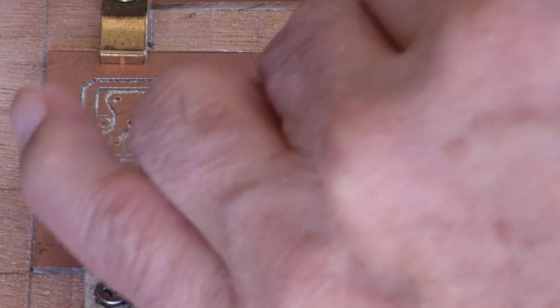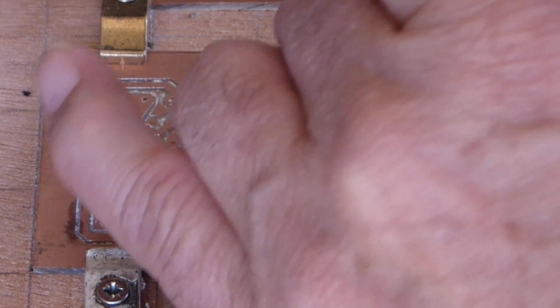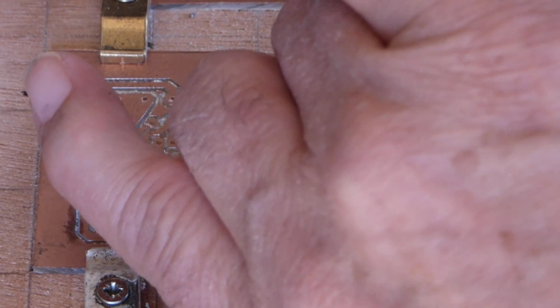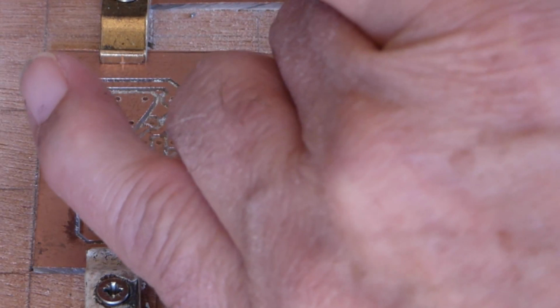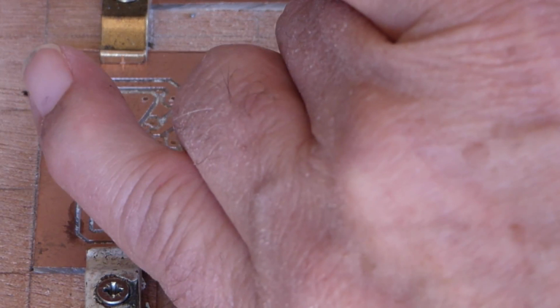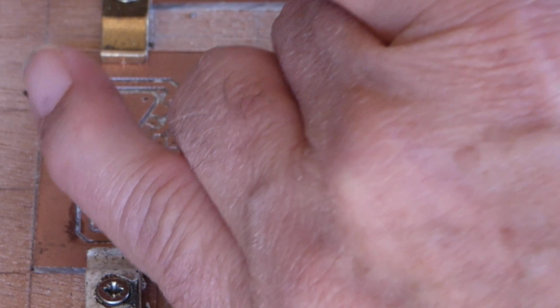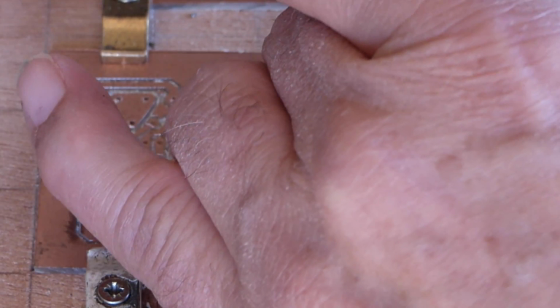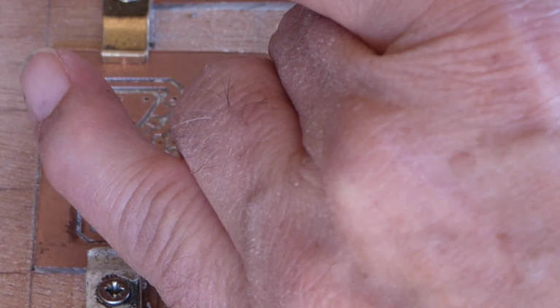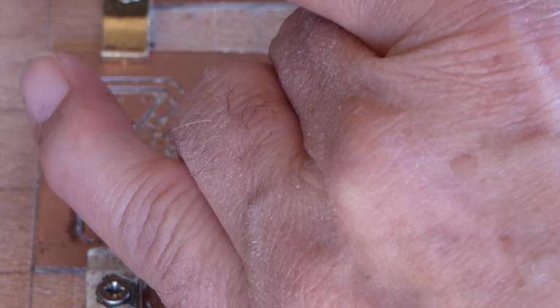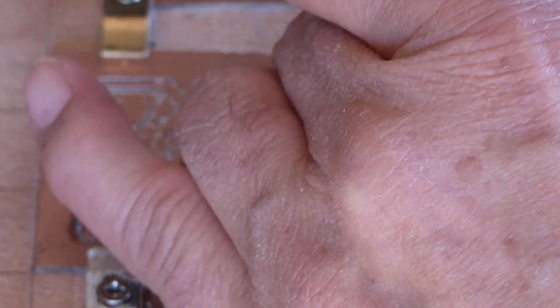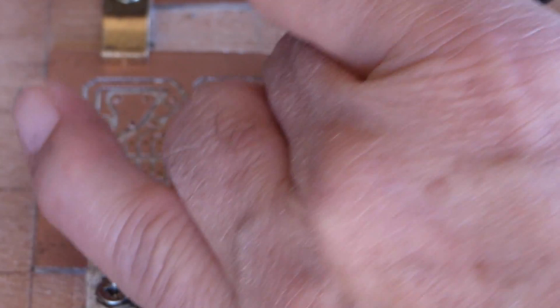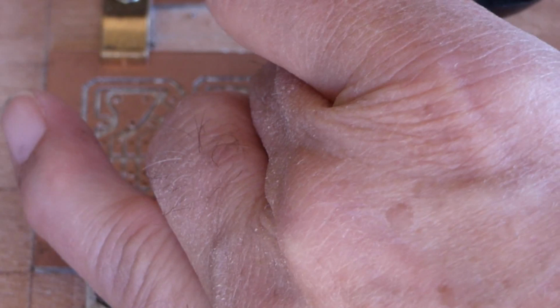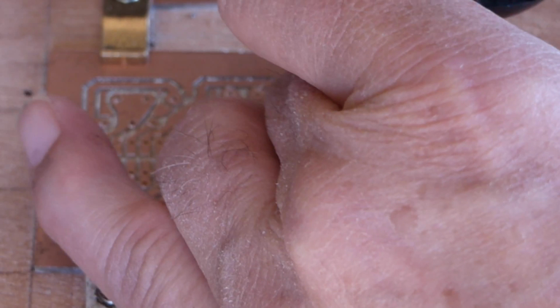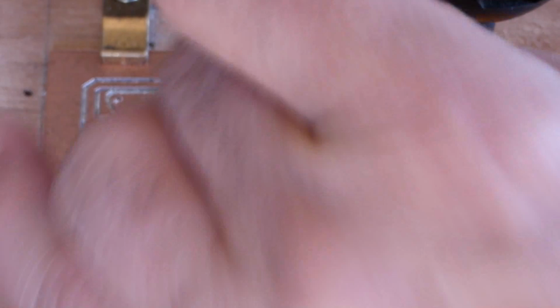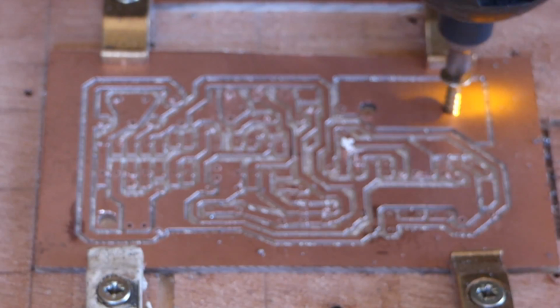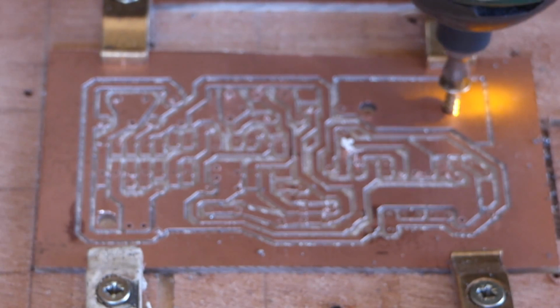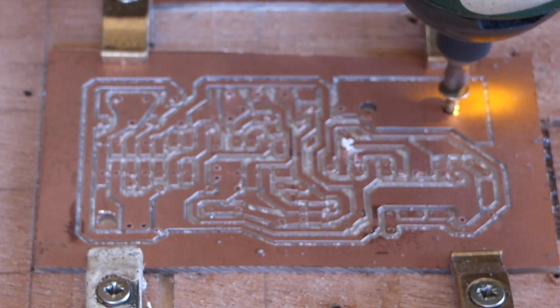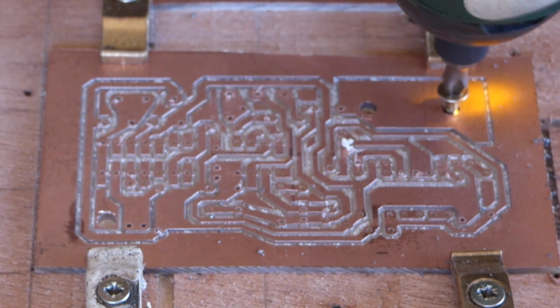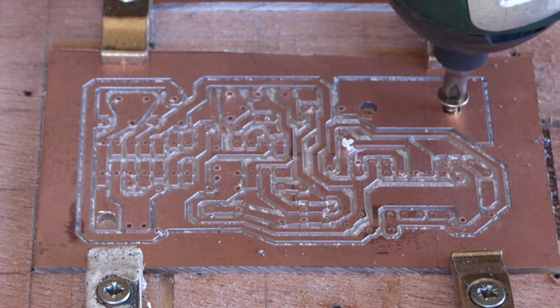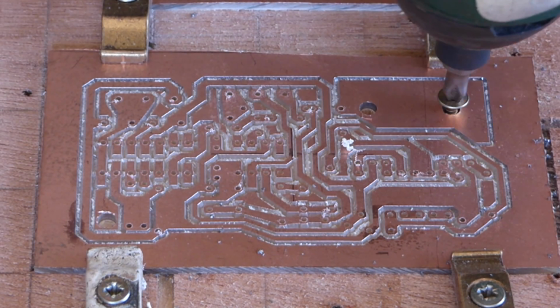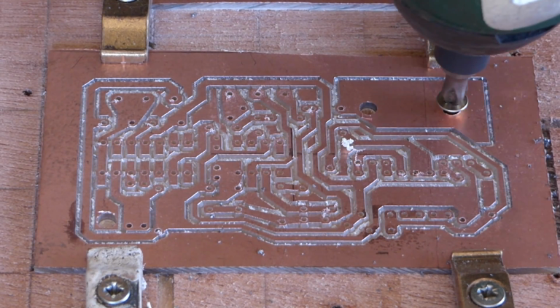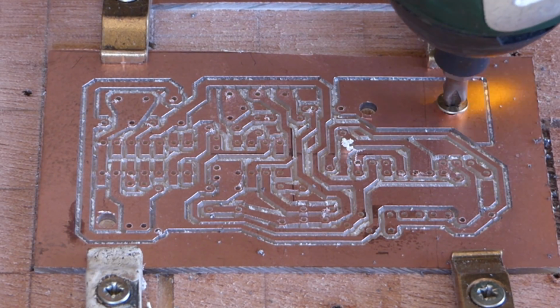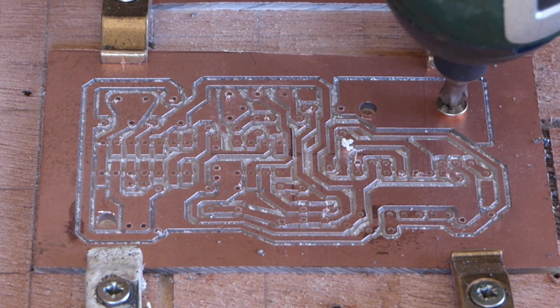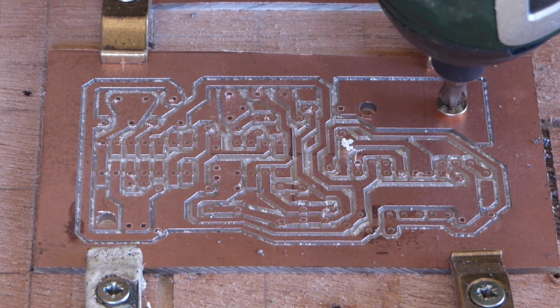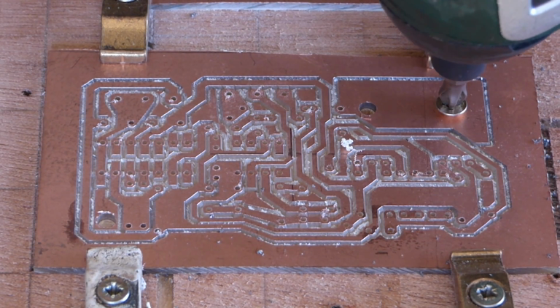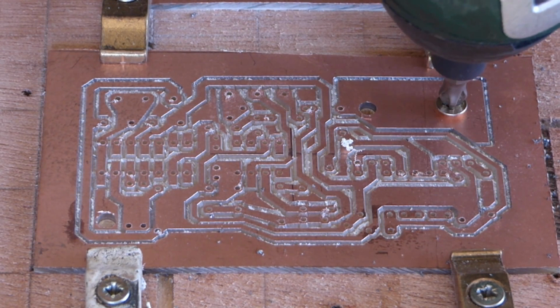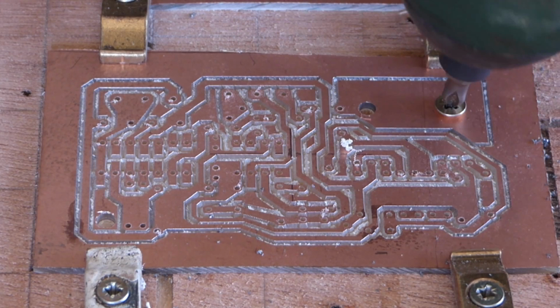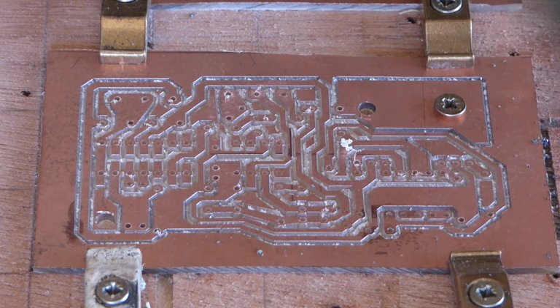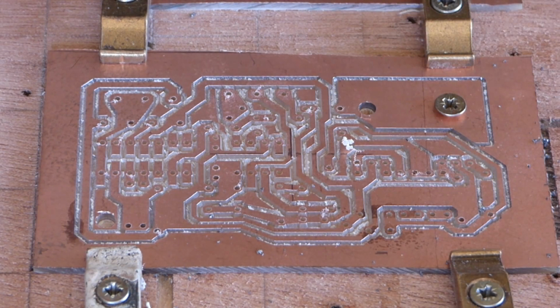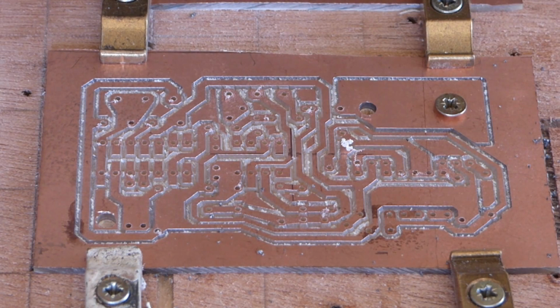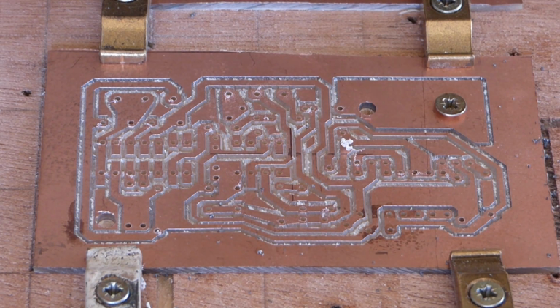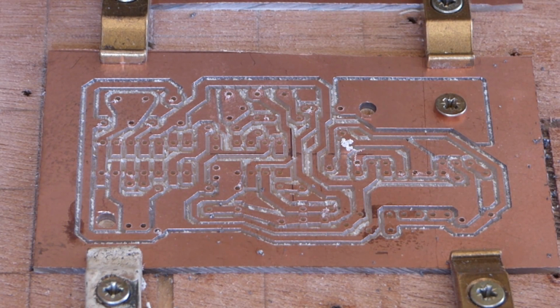And now we replace the edge clamps with a couple of internal screws so that we can mill out the main outline of the PCB.